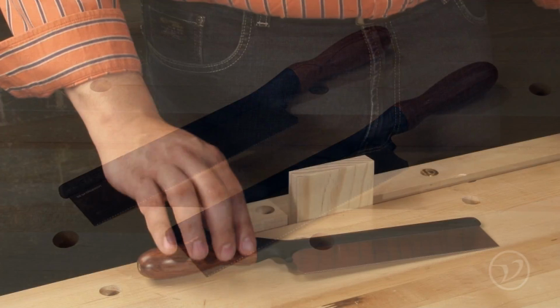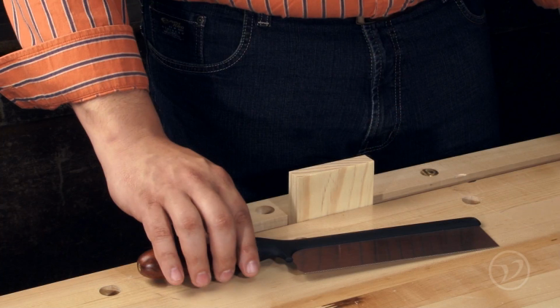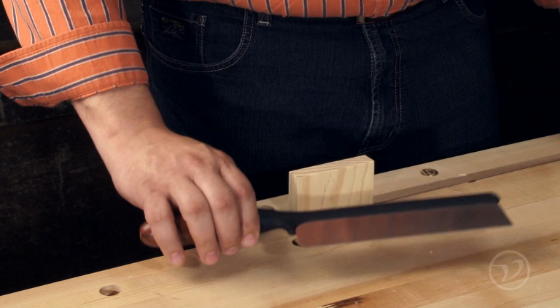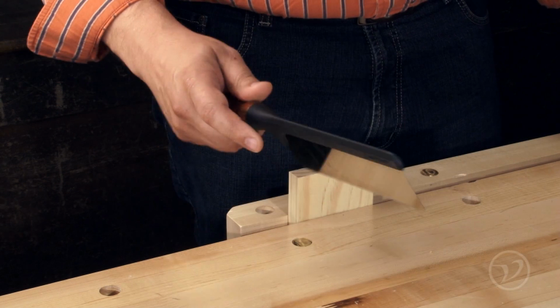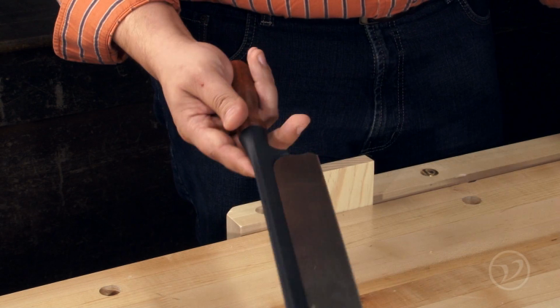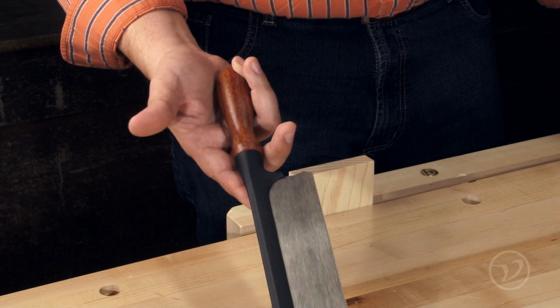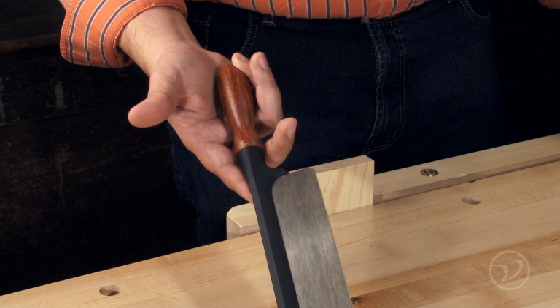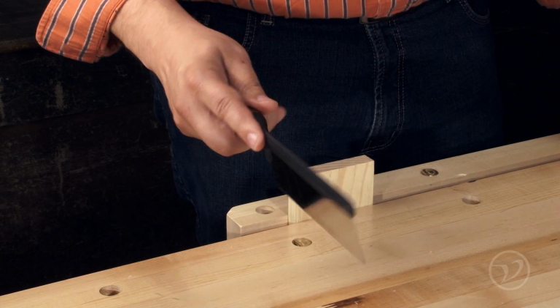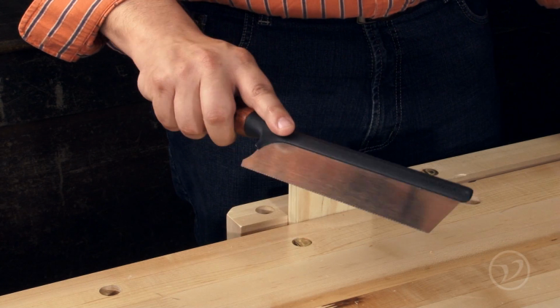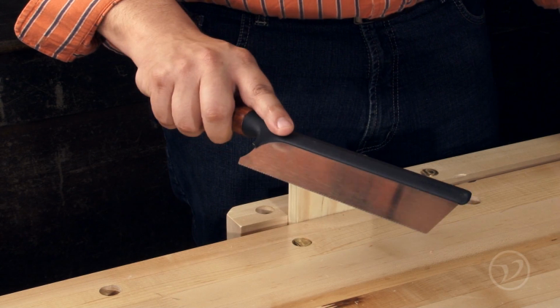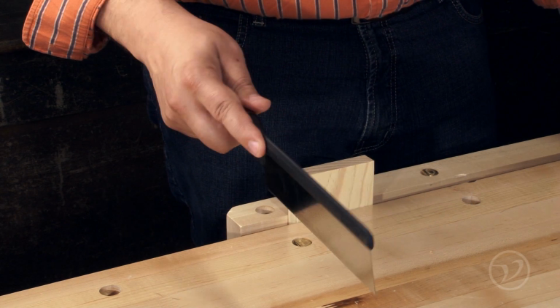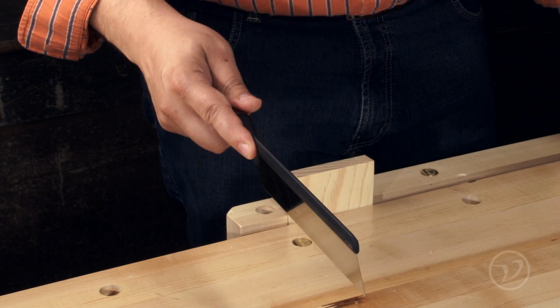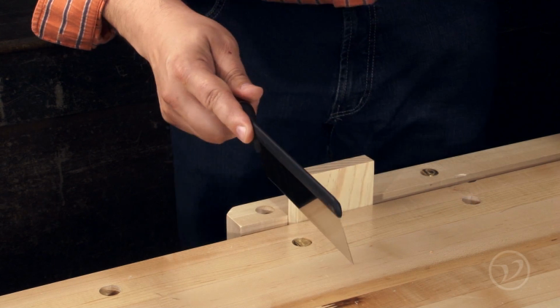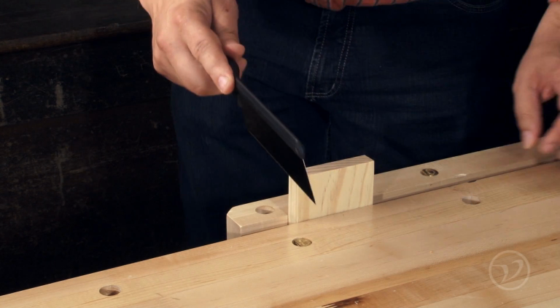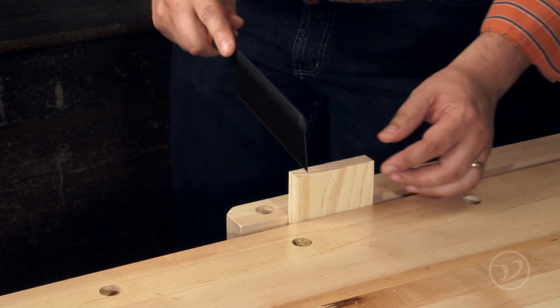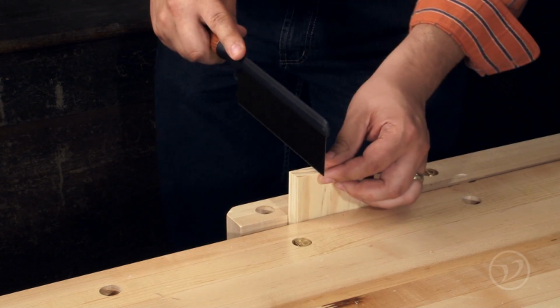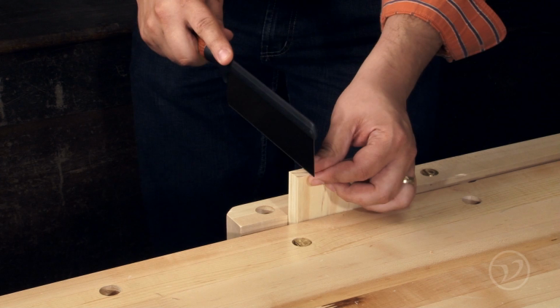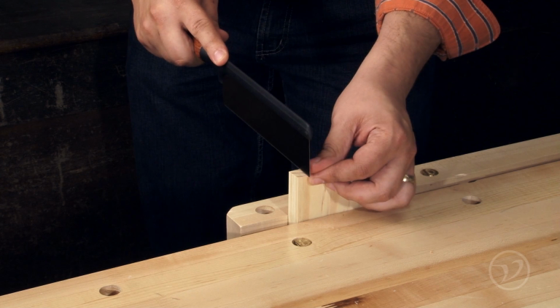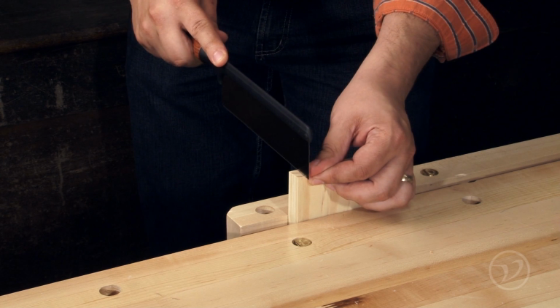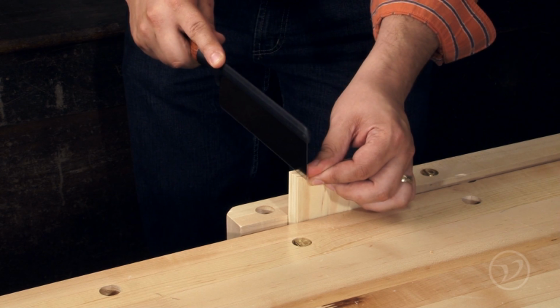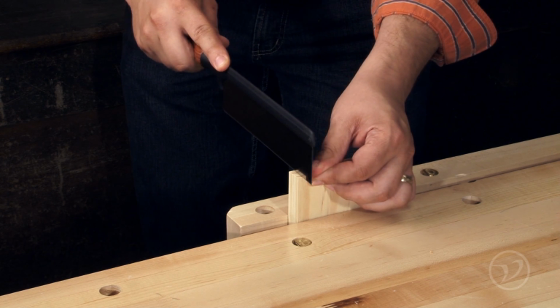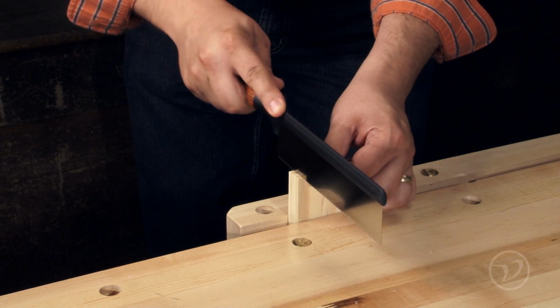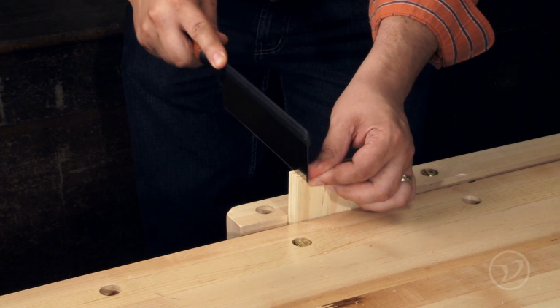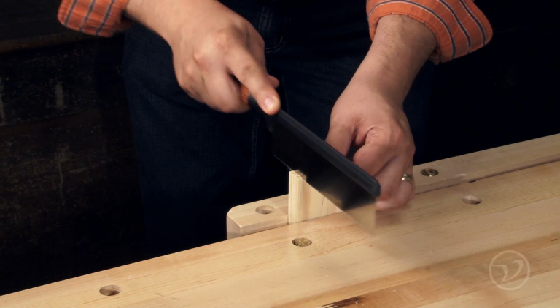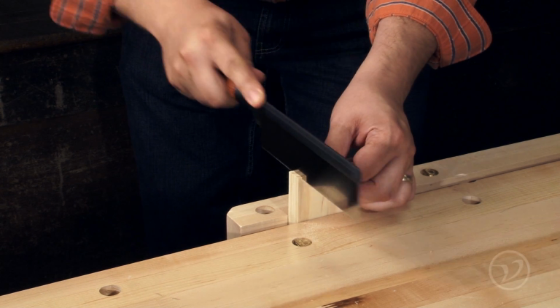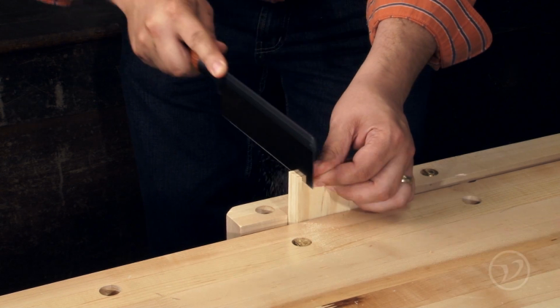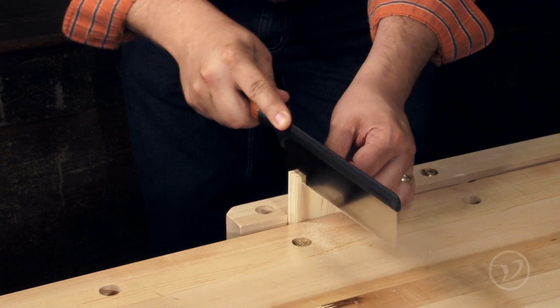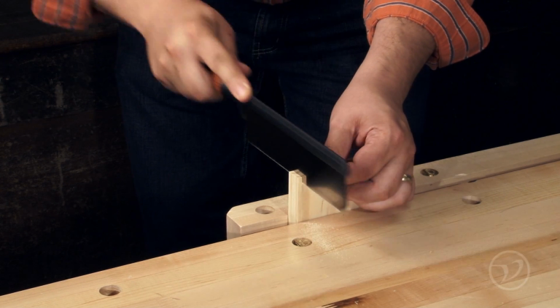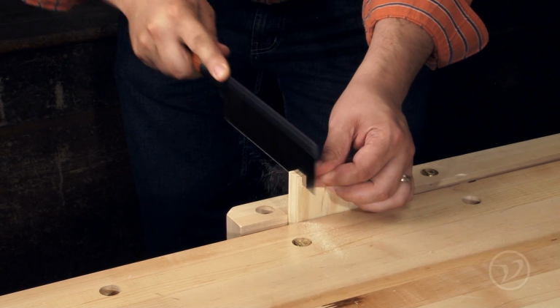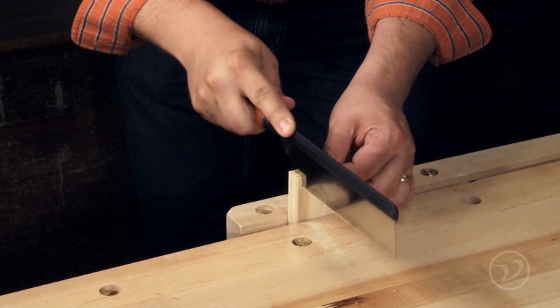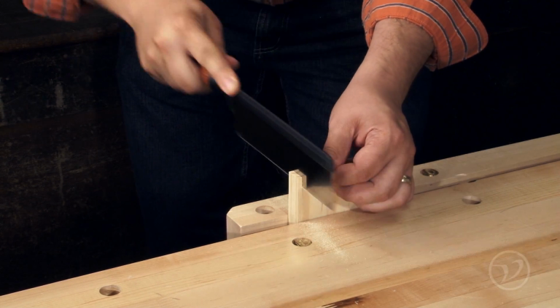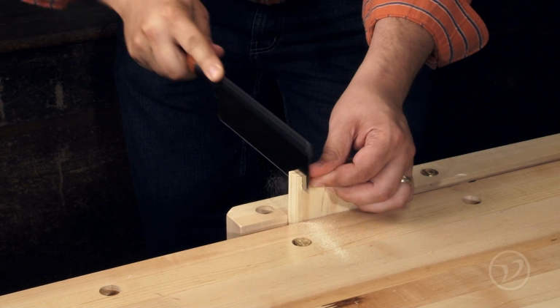The saw is held differently than a typical Western style saw, but it's very comfortable and intuitive to use. The saw cuts quickly for a small saw and tracks true in the kerf.